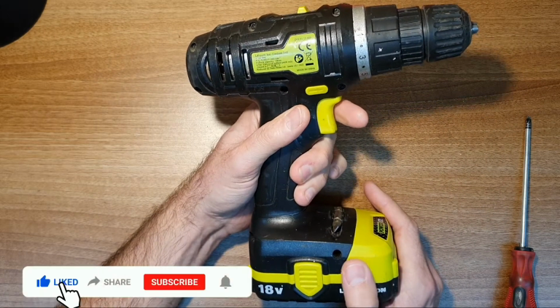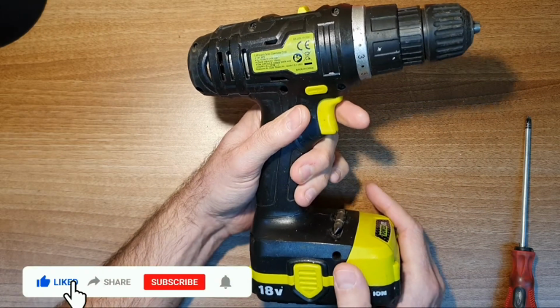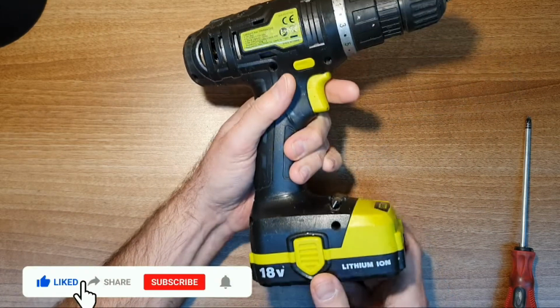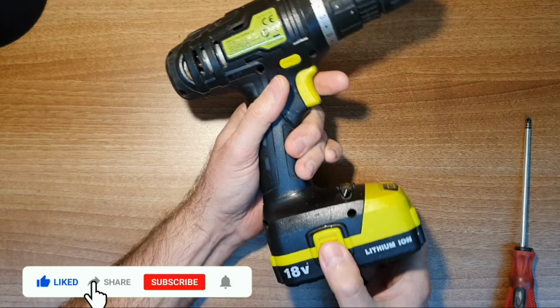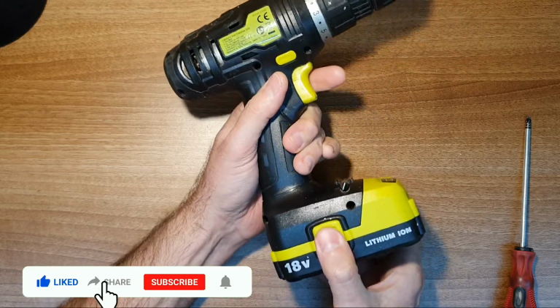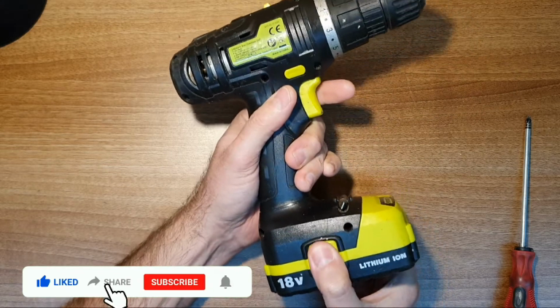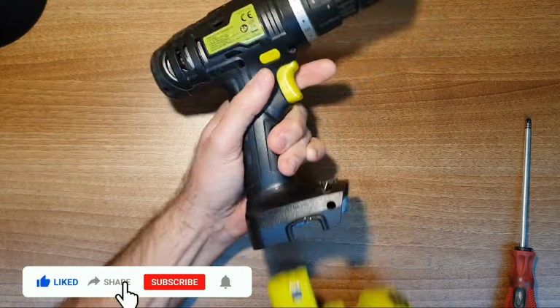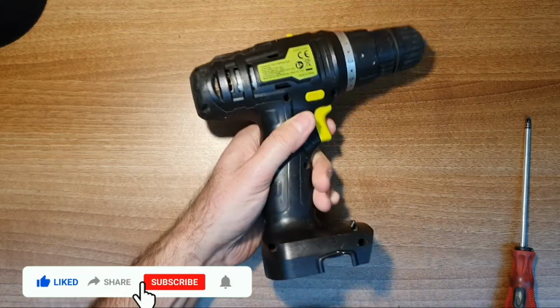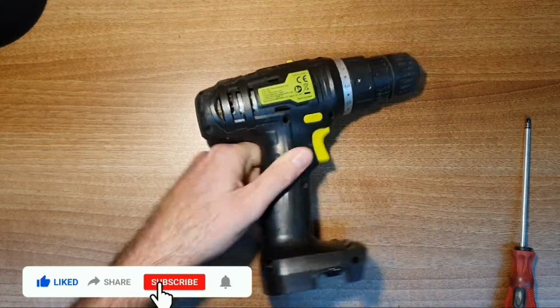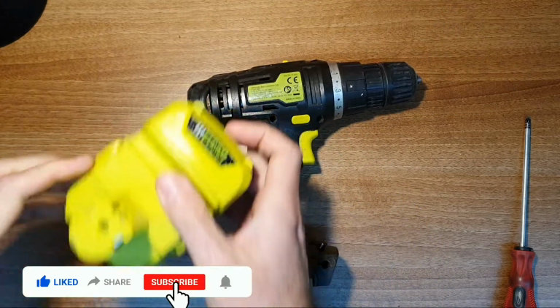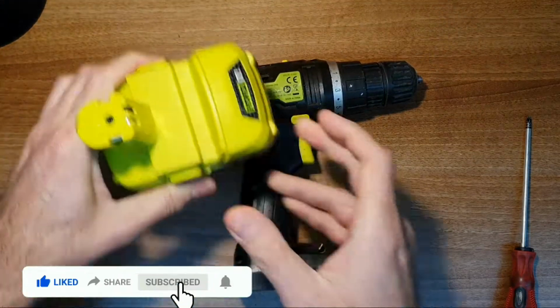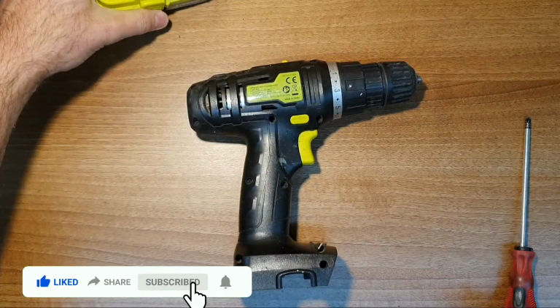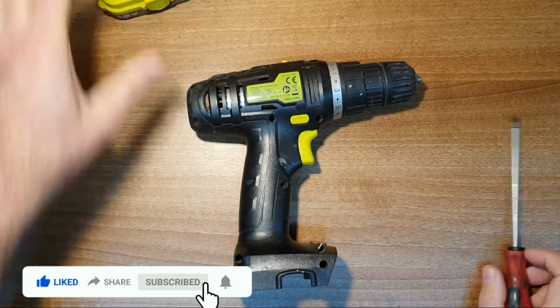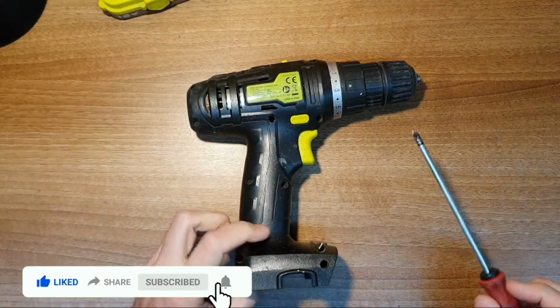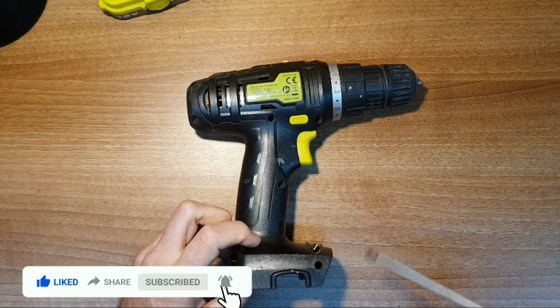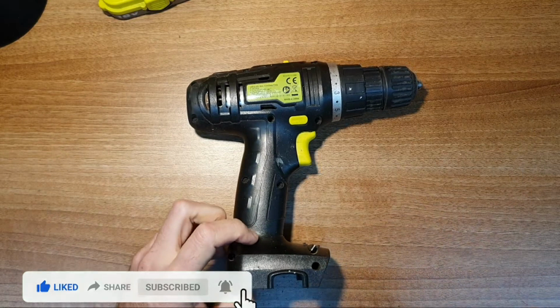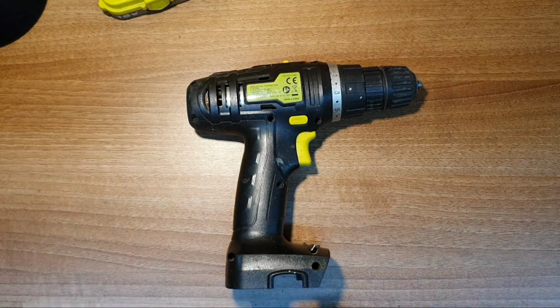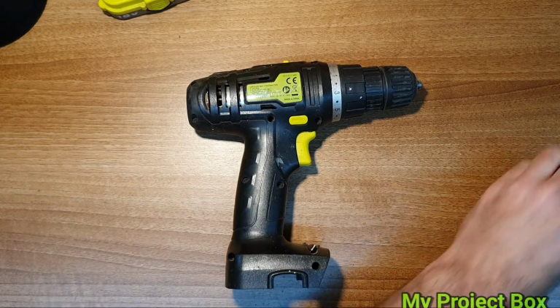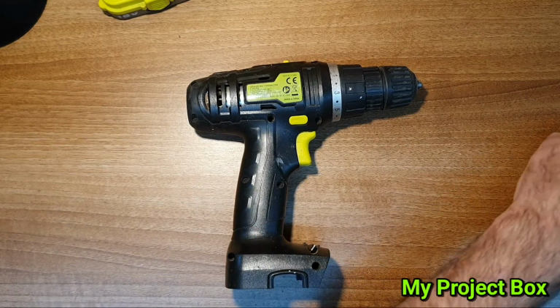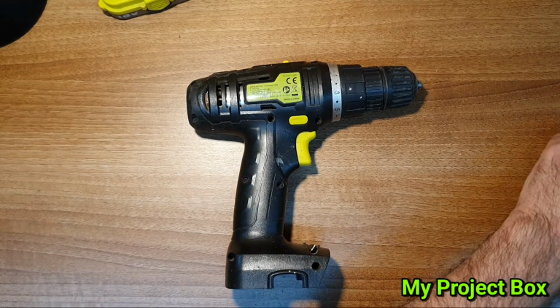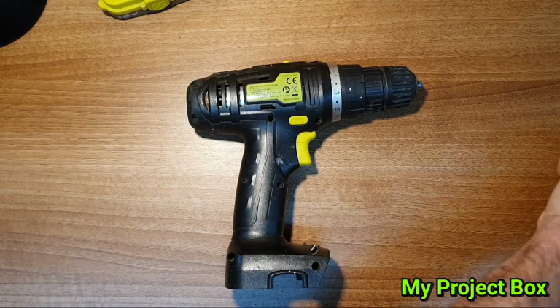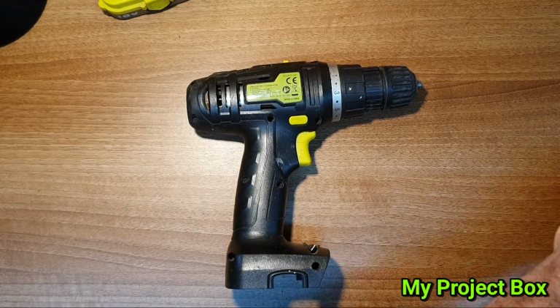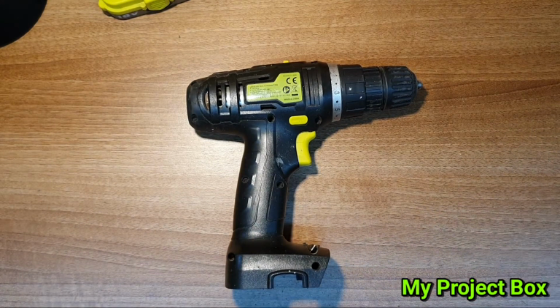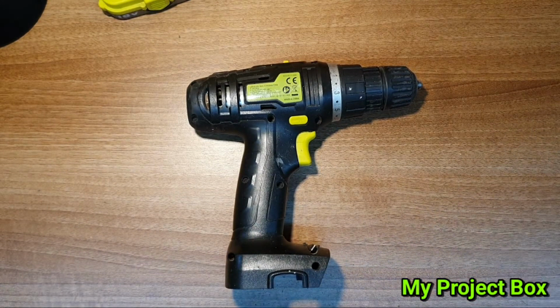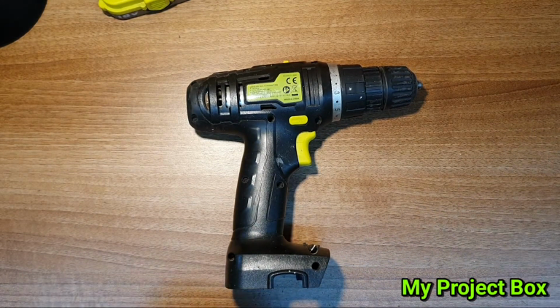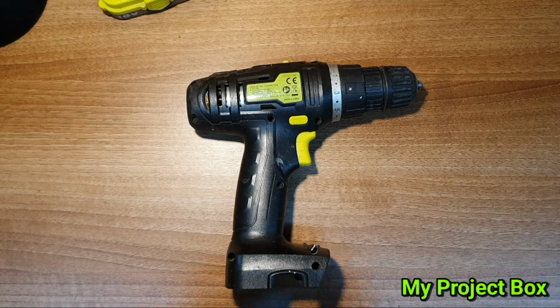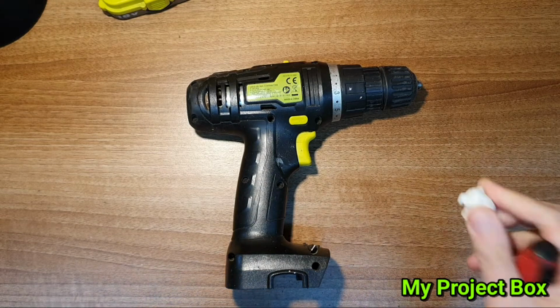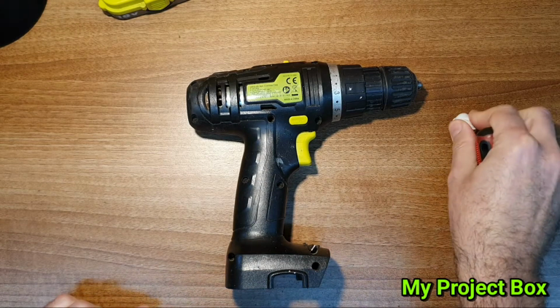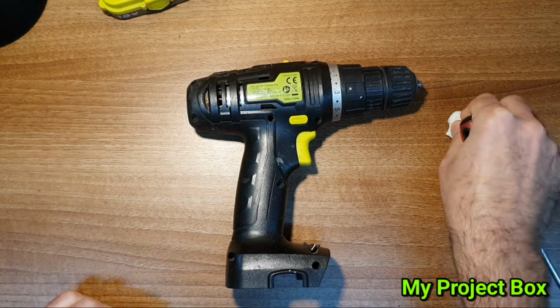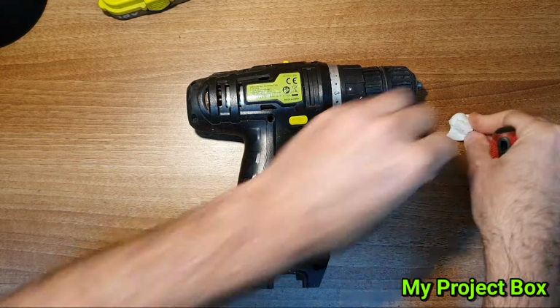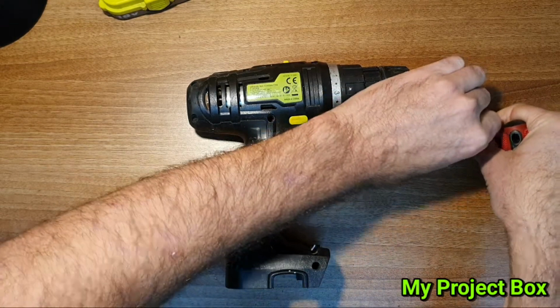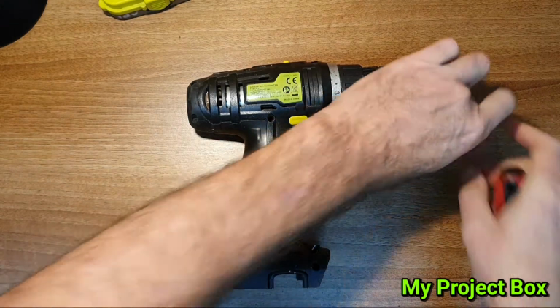Let's have a look. Put the battery to the side, let's take out all the screws. A bit of tack on the side to pop the screws in so we don't lose them.